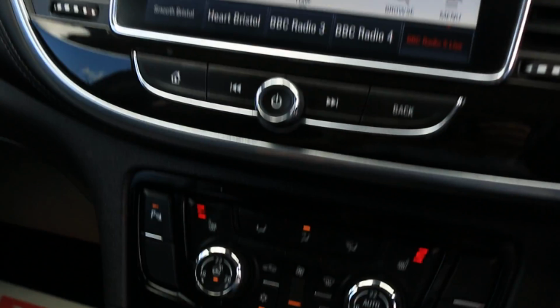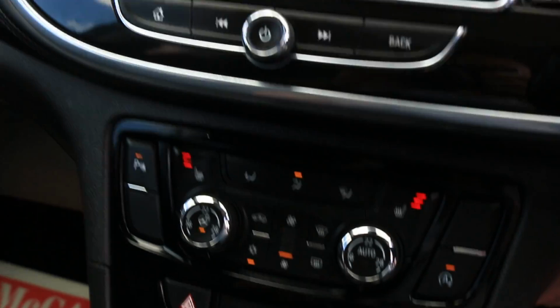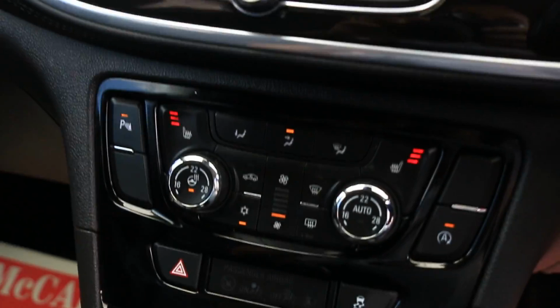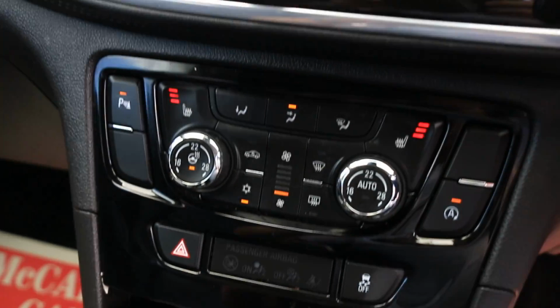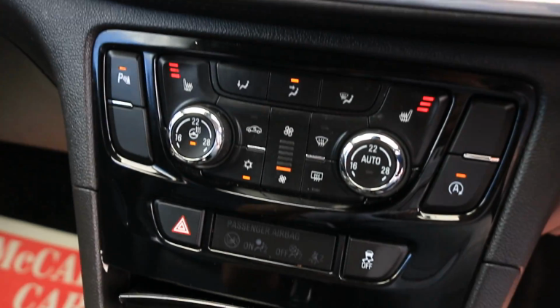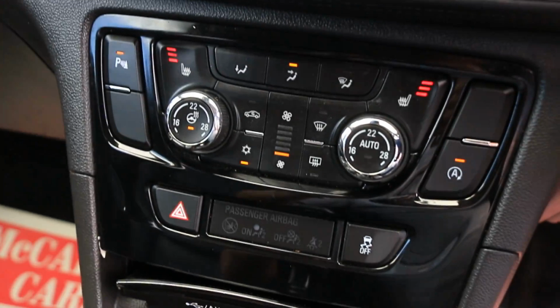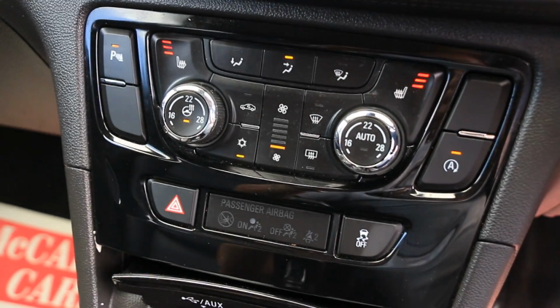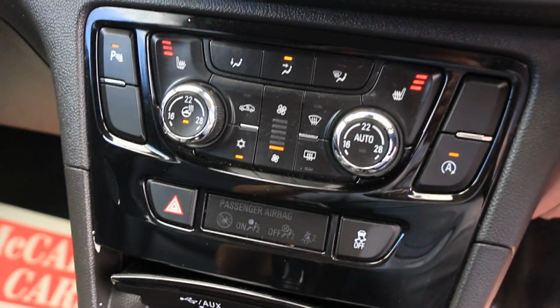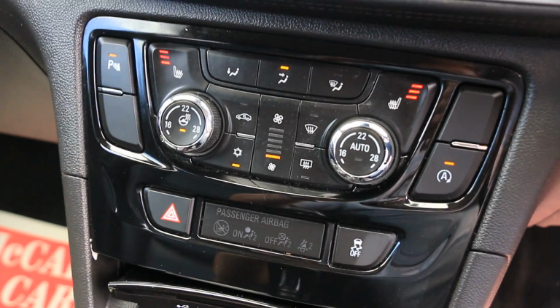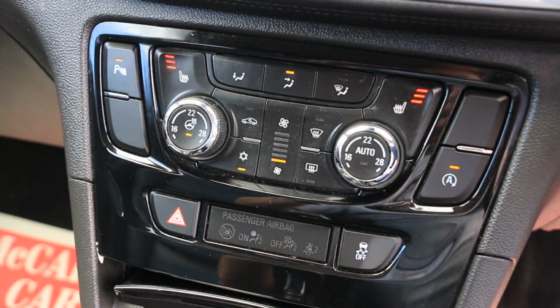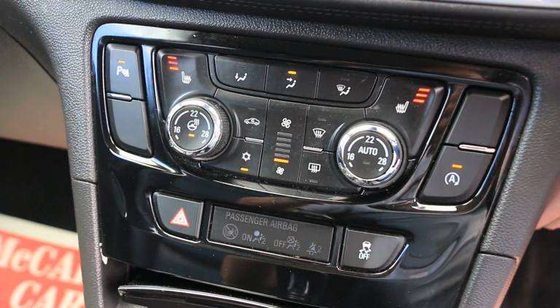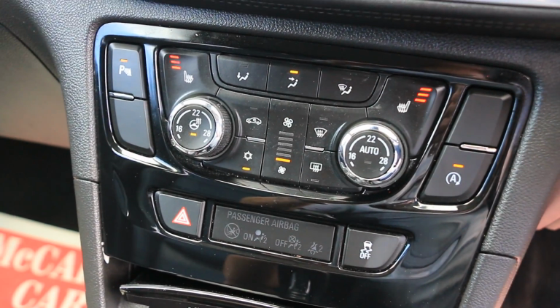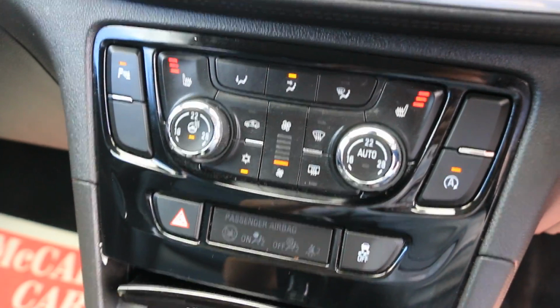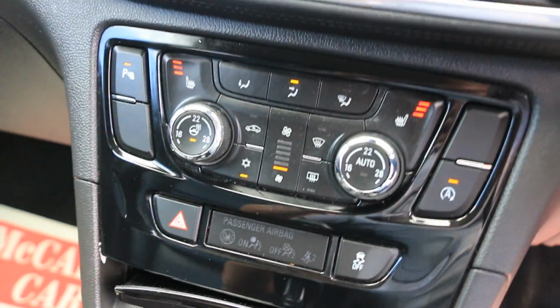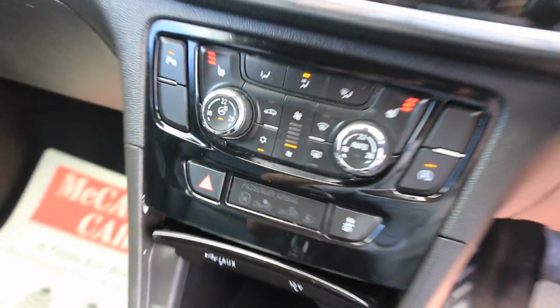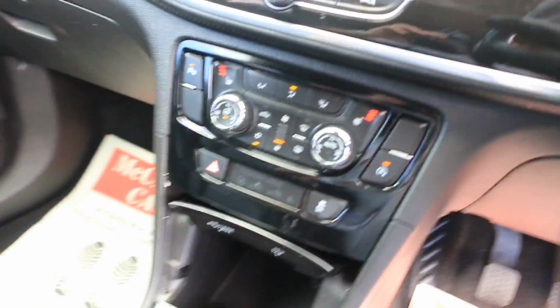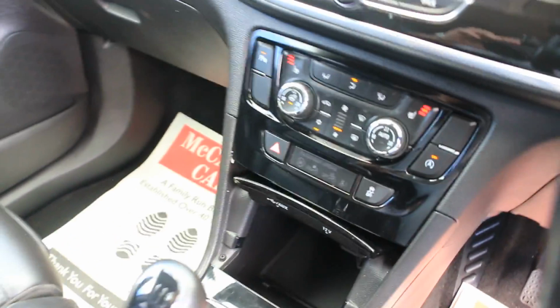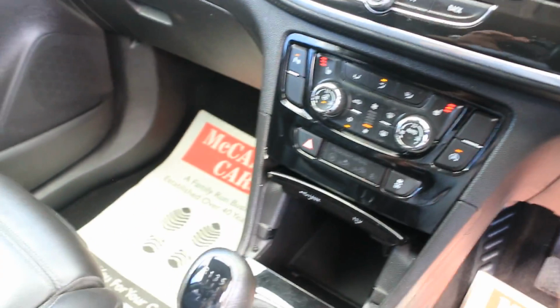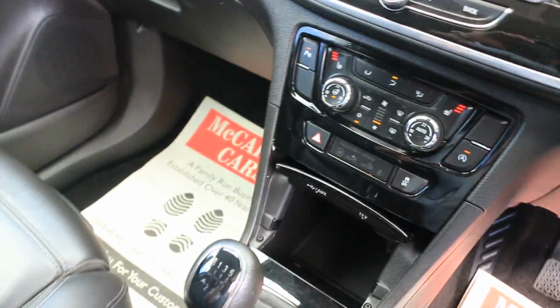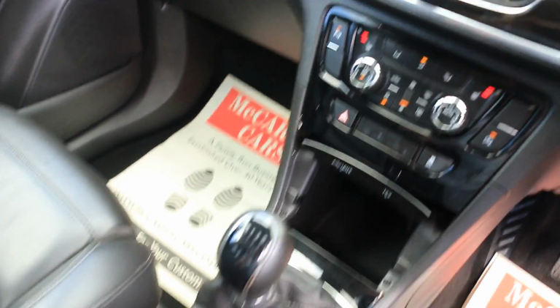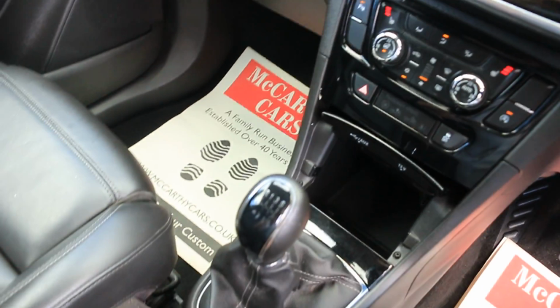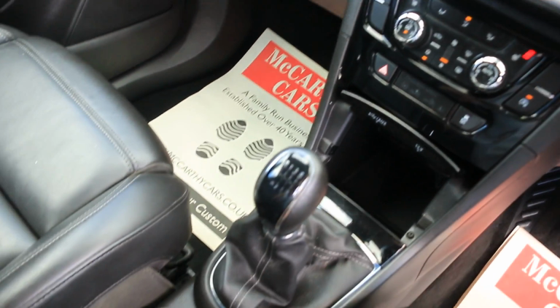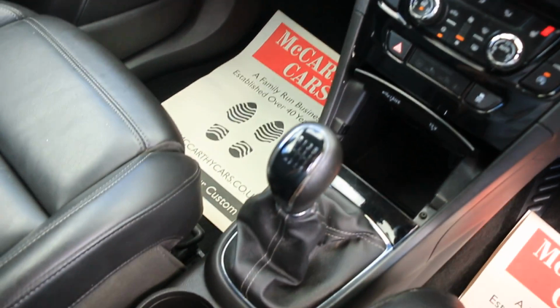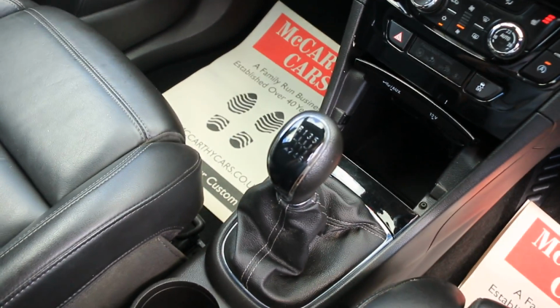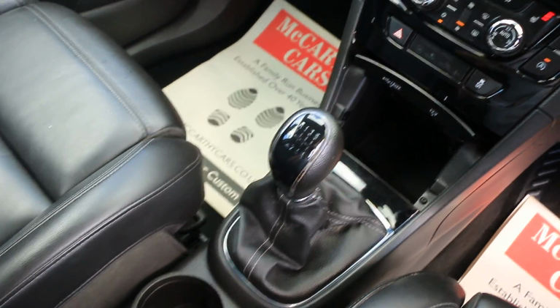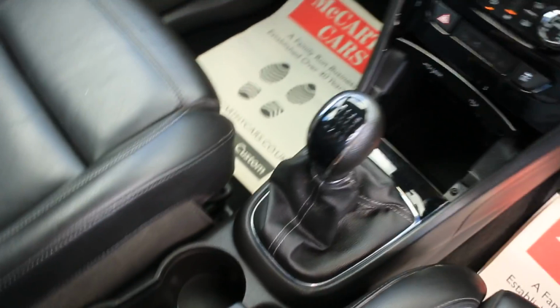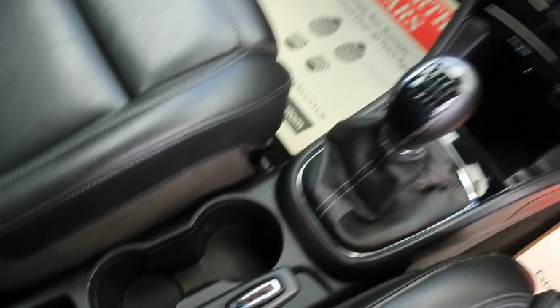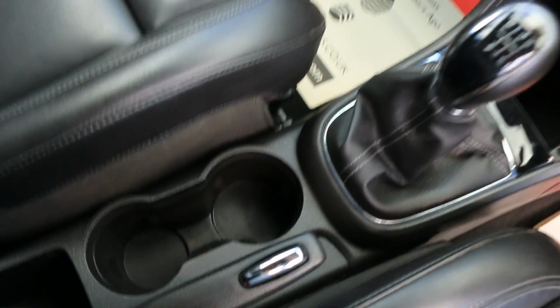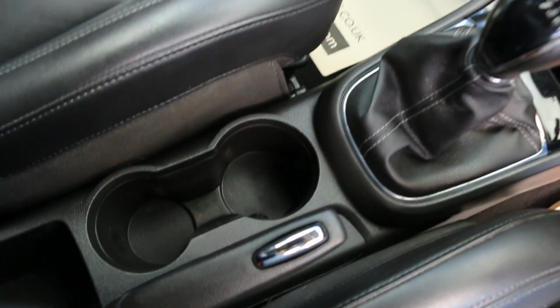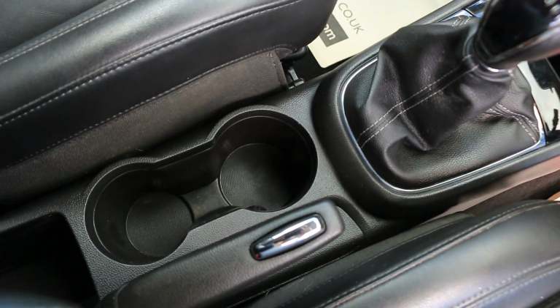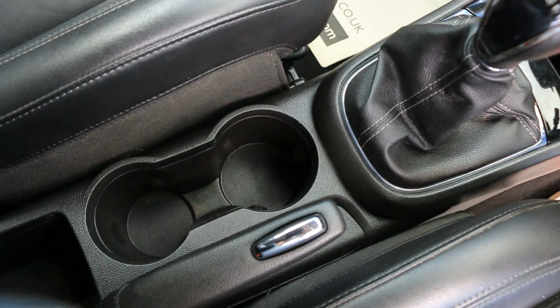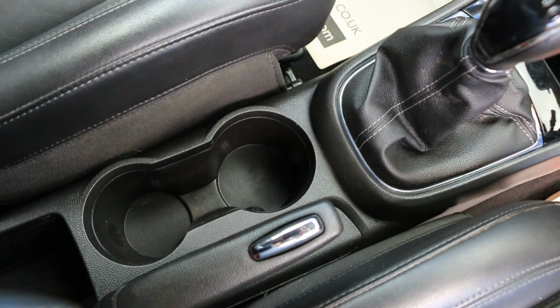The car features climate control aircon, a heated steering wheel, heated seats, USB and AUX inputs, a 6-speed manual gearbox, and central cup holders.